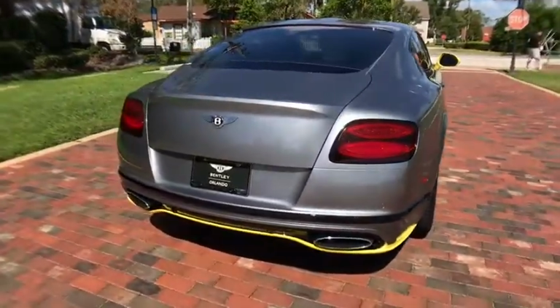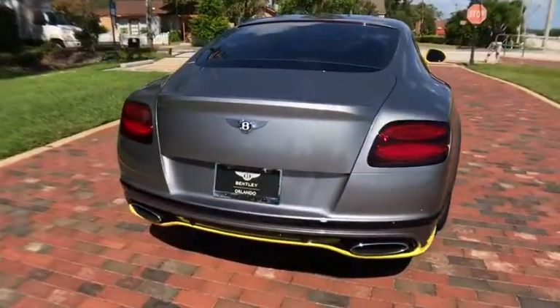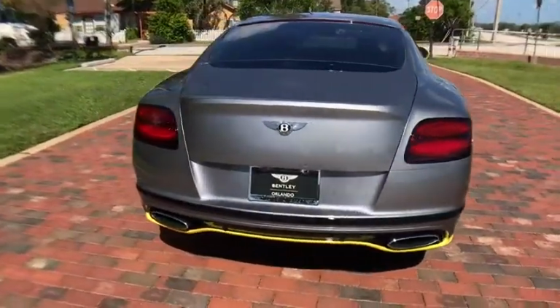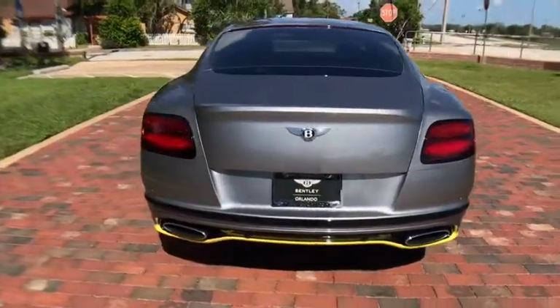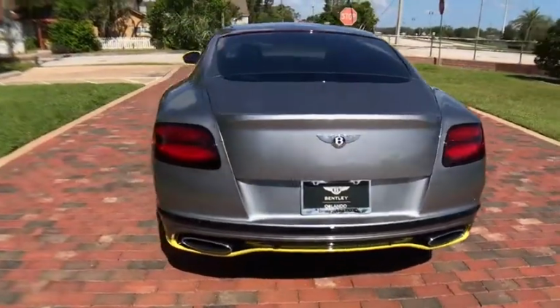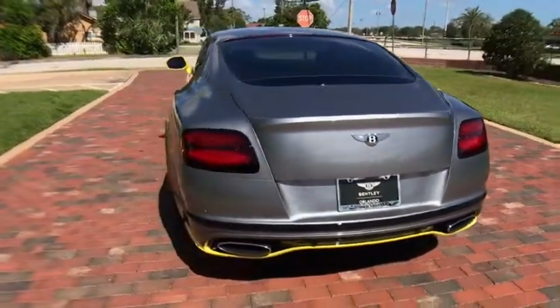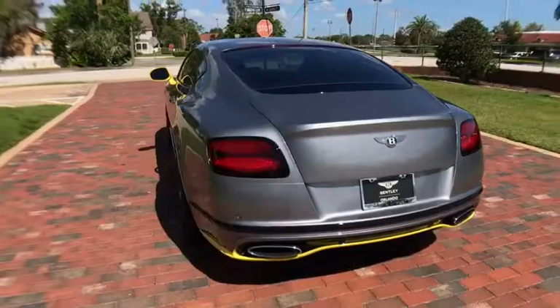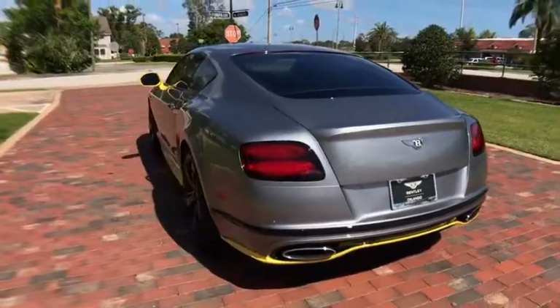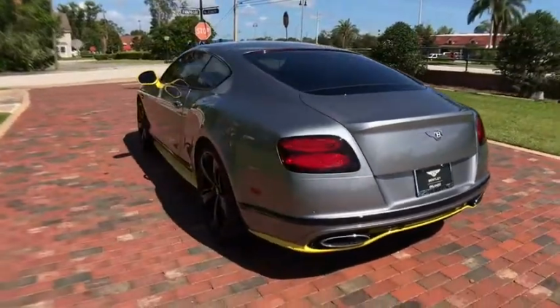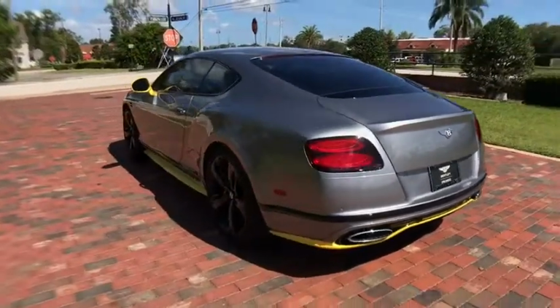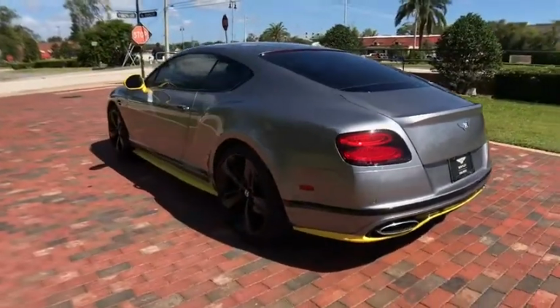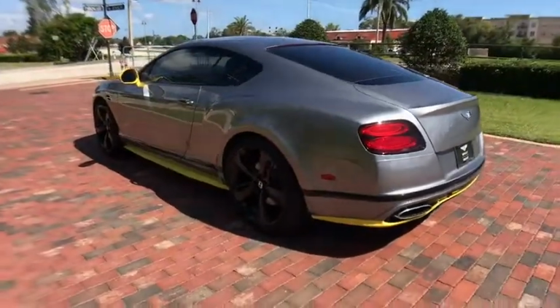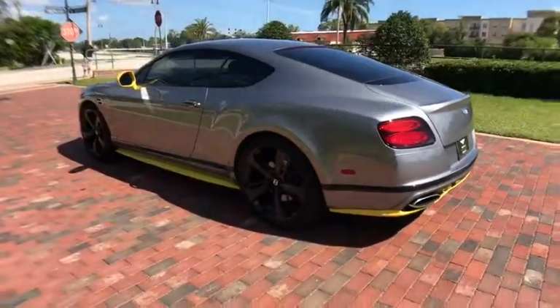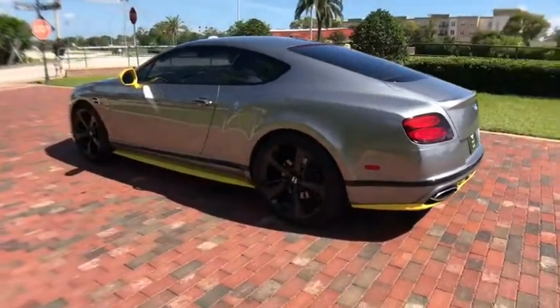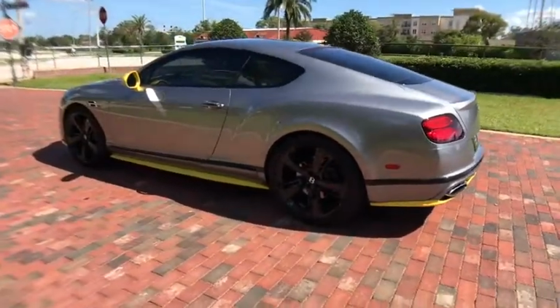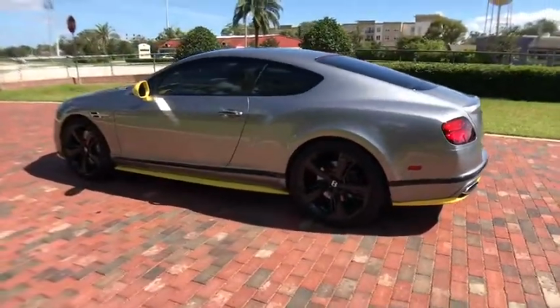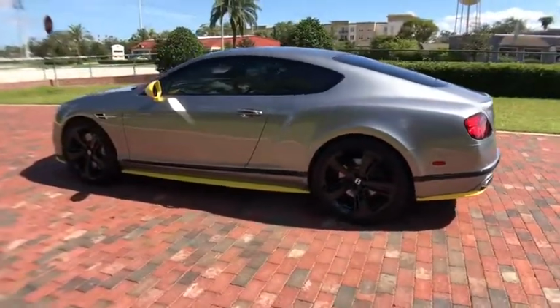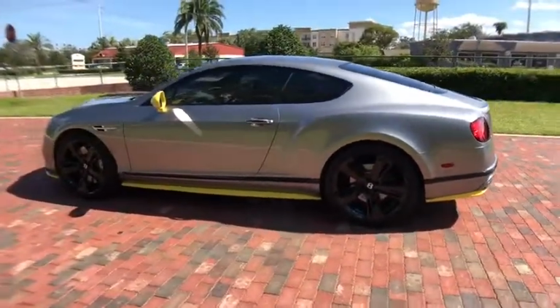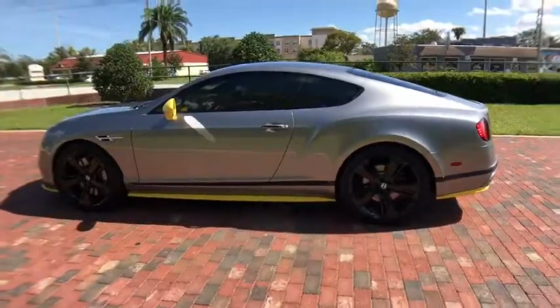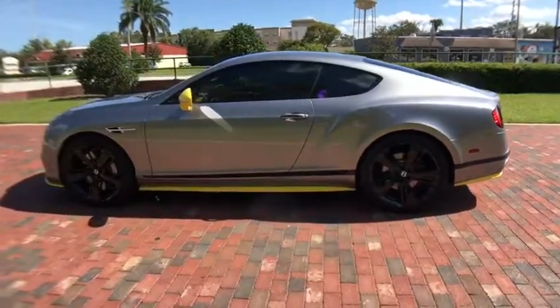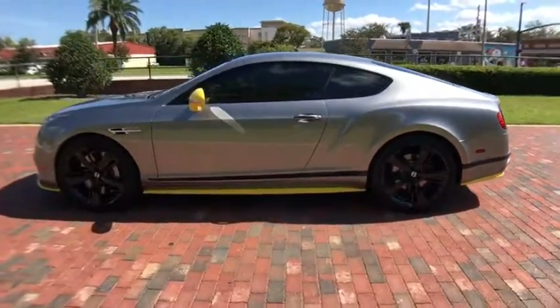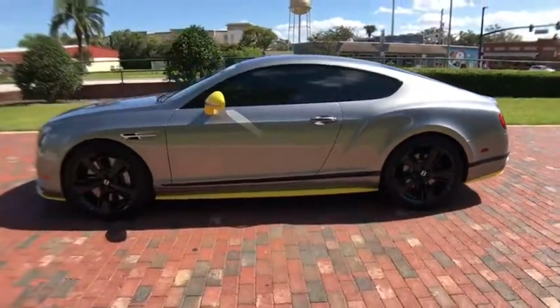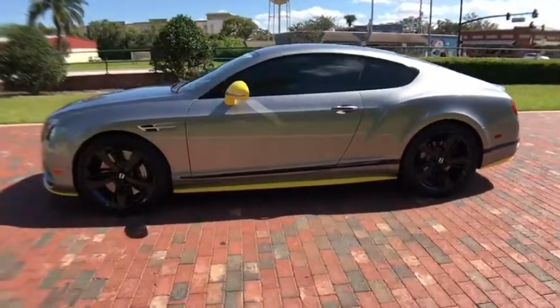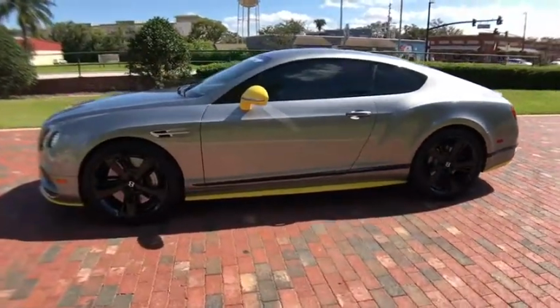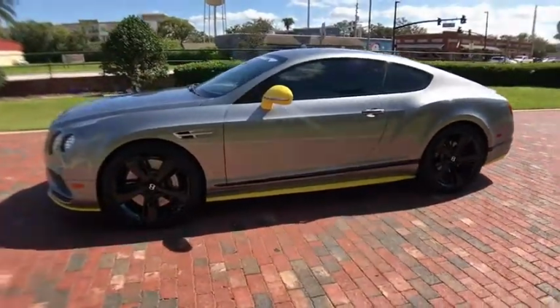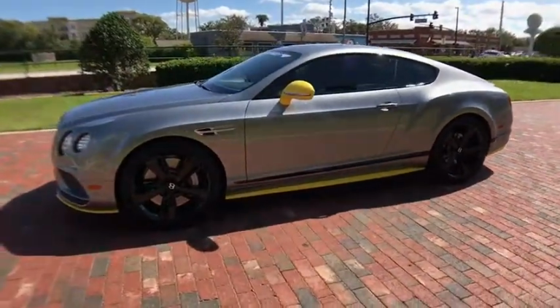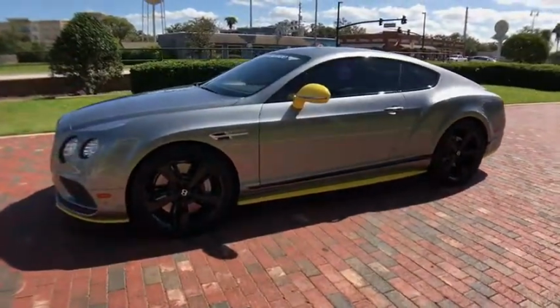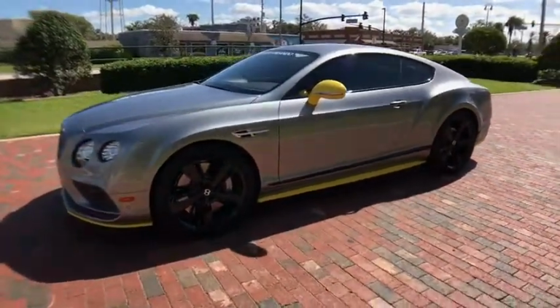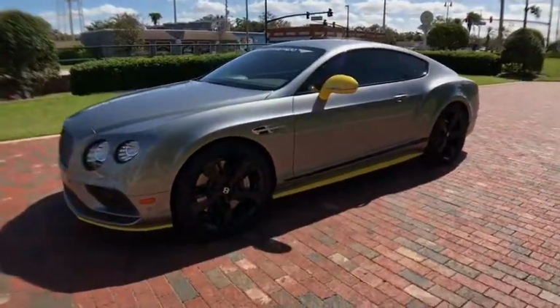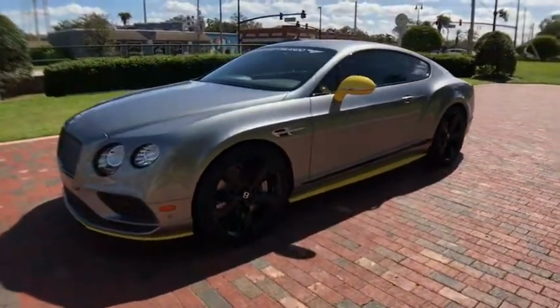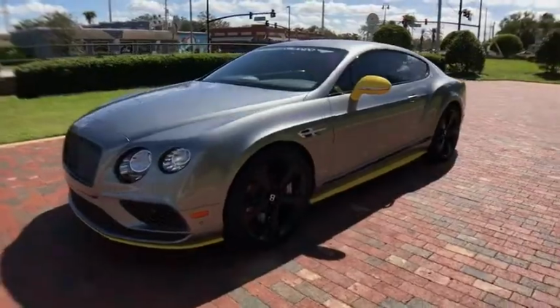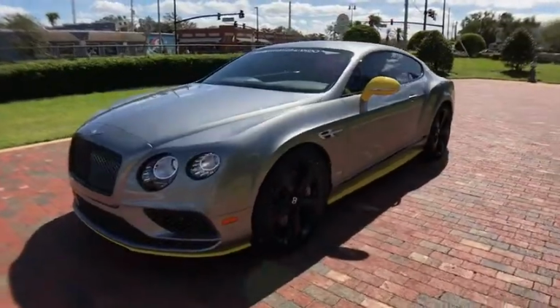Here are some of this vehicle's great options: traction control, anti-lock braking system, navigation system, remote engine start, keyless entry, power passenger seat, steering wheel audio controls, stability control, all-wheel drive.